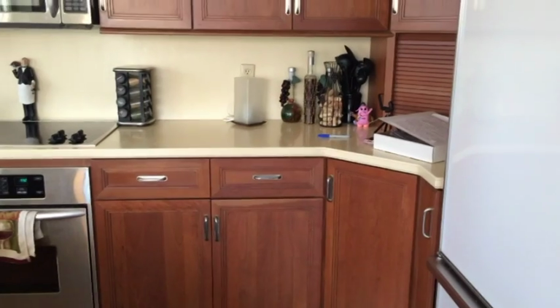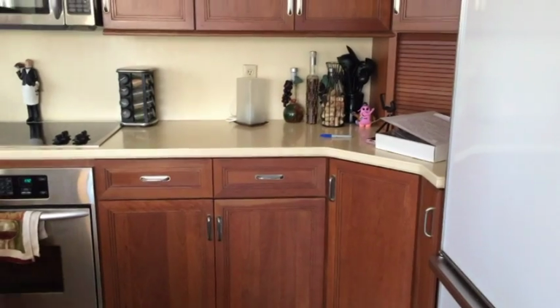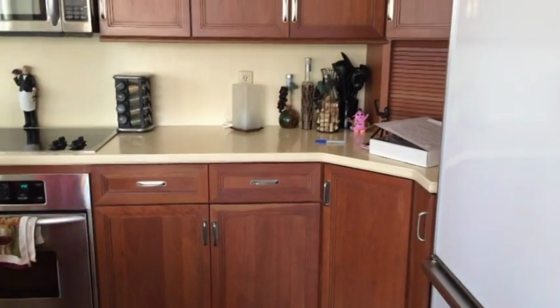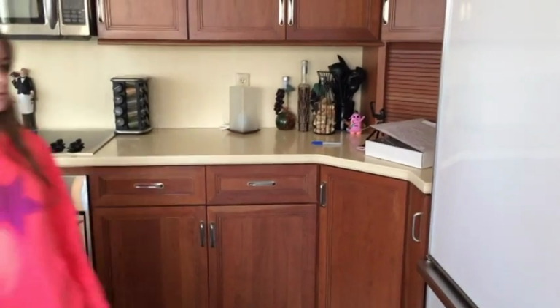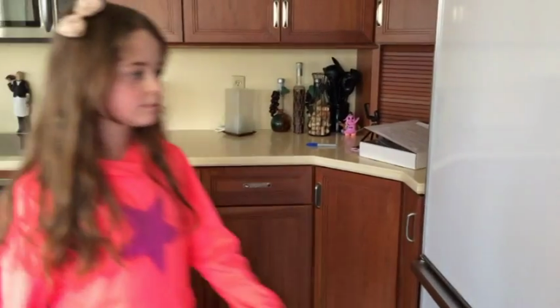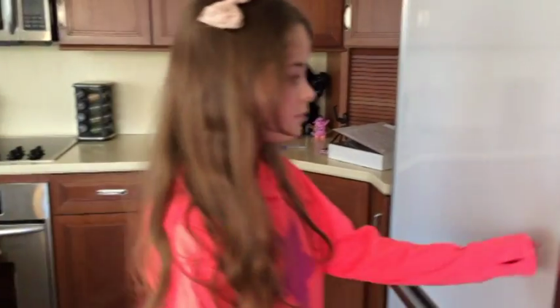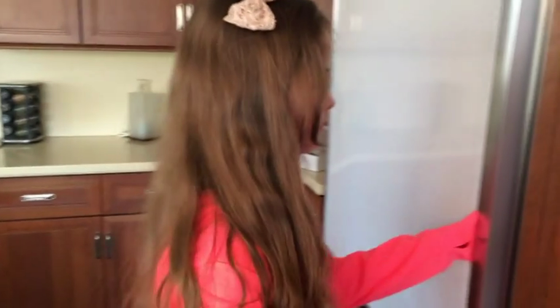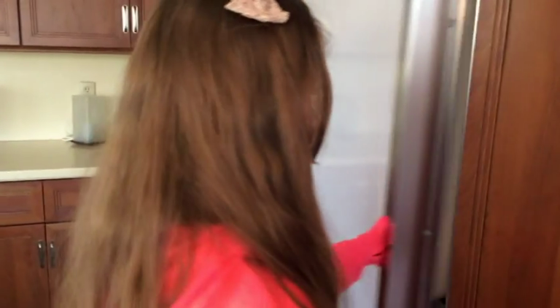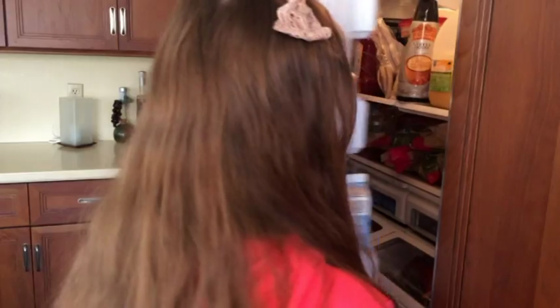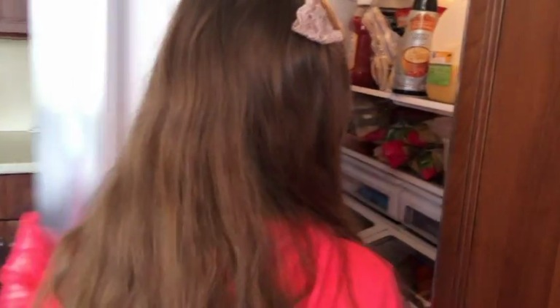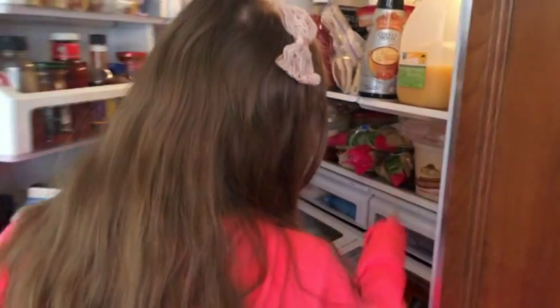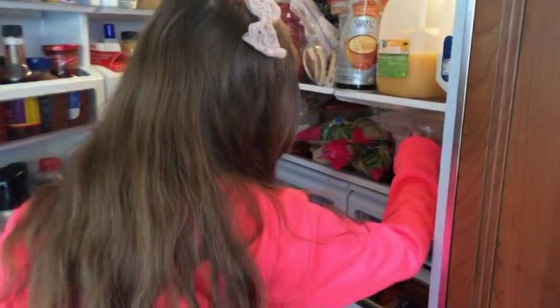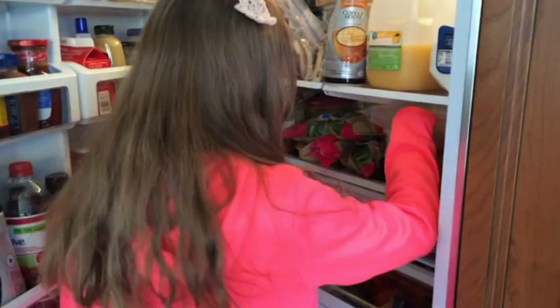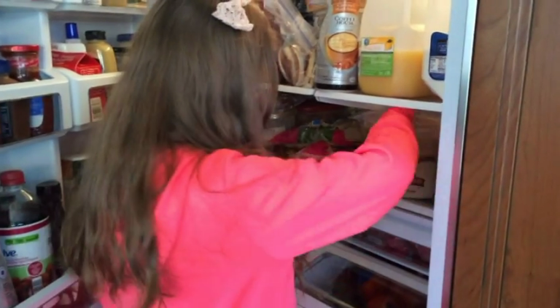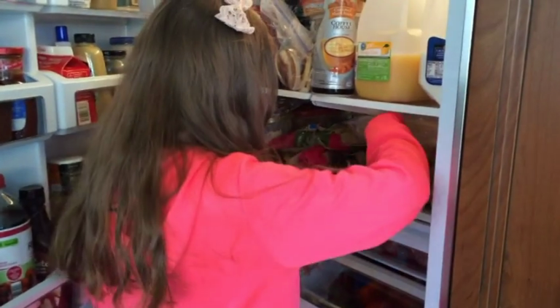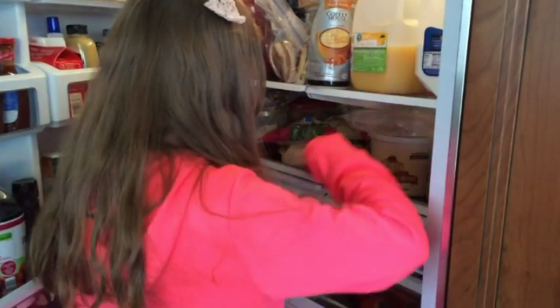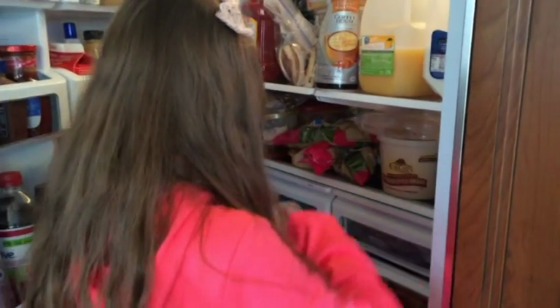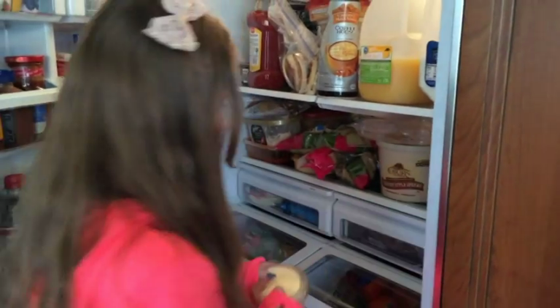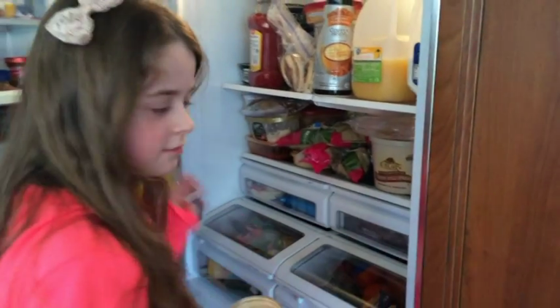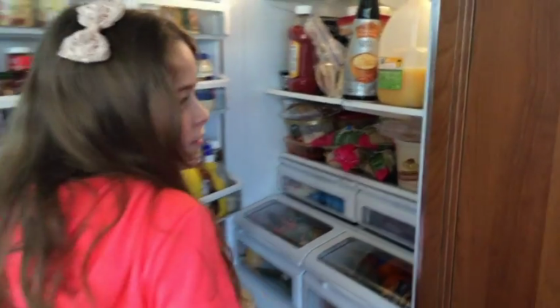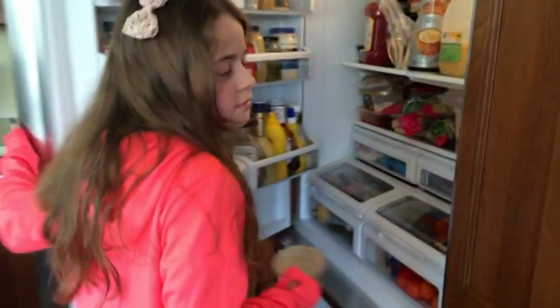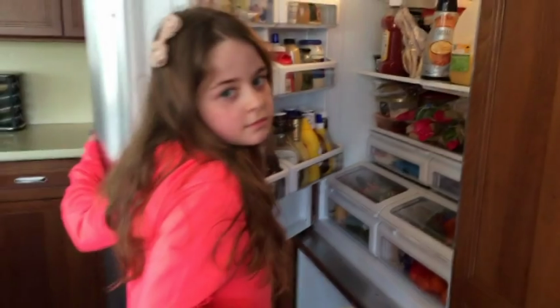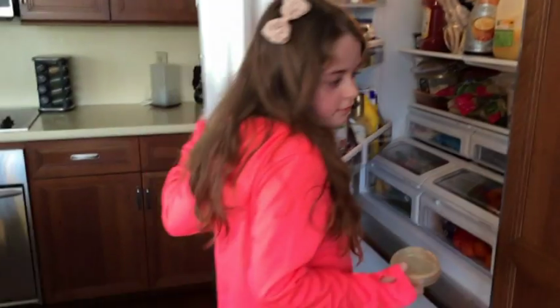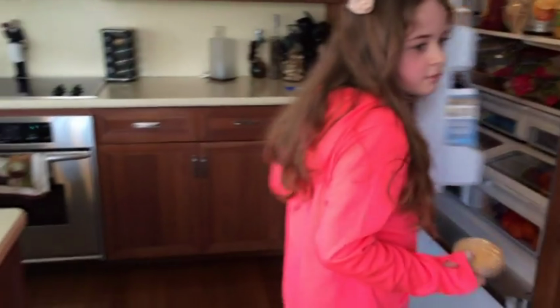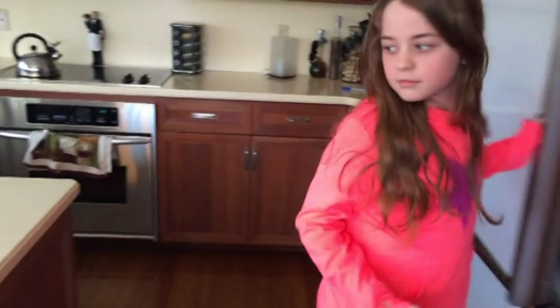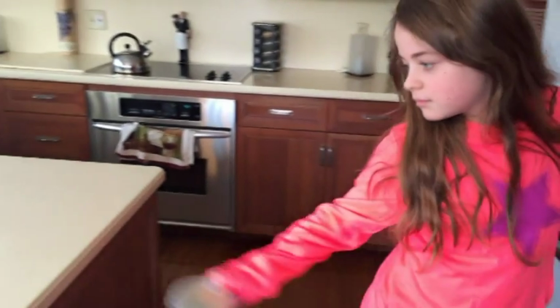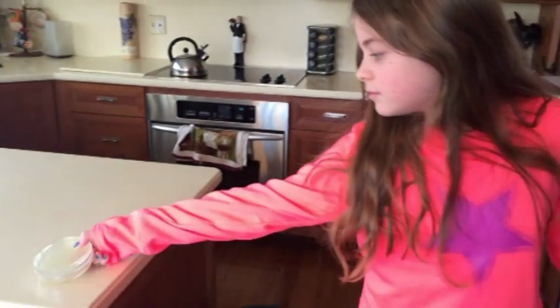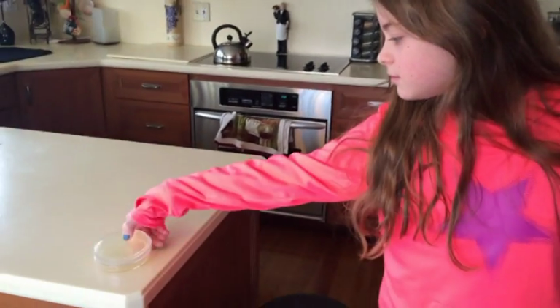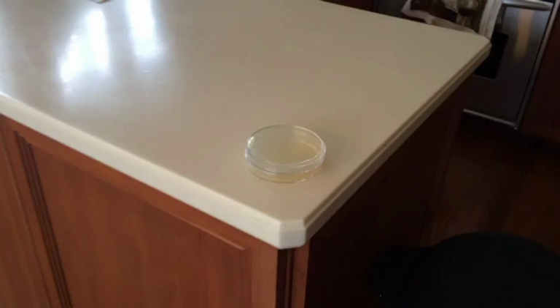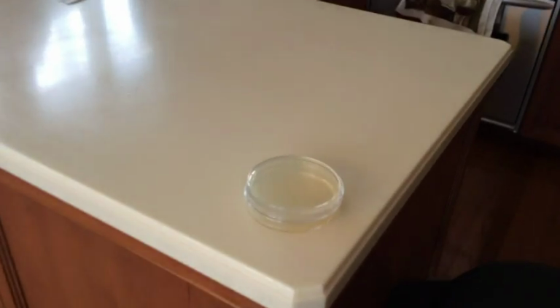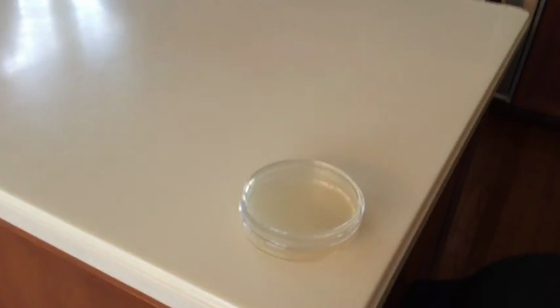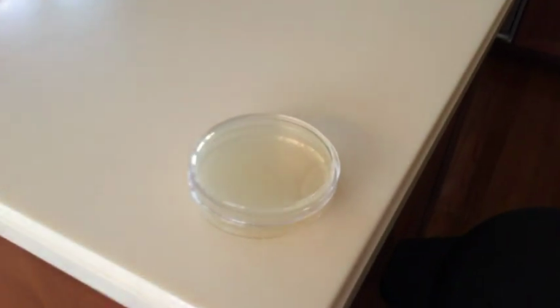If you've already opened the package, you should be storing your plates in the fridge to keep them bacteria-free while you wait to do an experiment. When you want to do another experiment, simply remove the plates from the fridge one hour before you plan on using them.